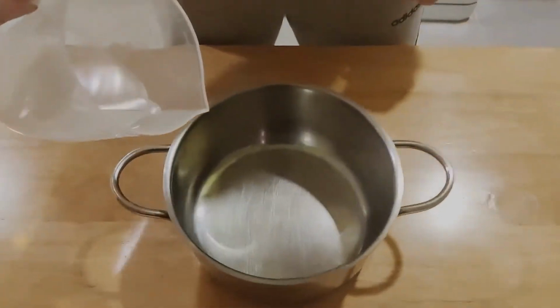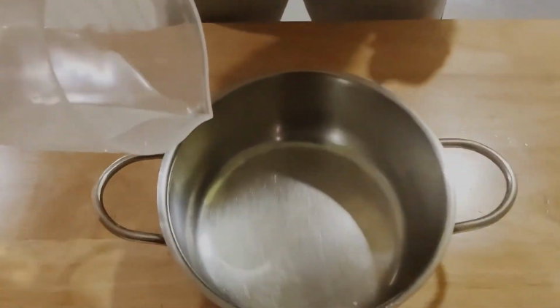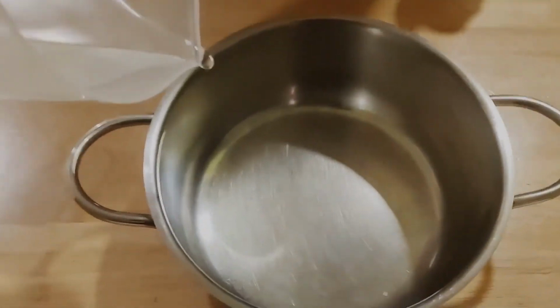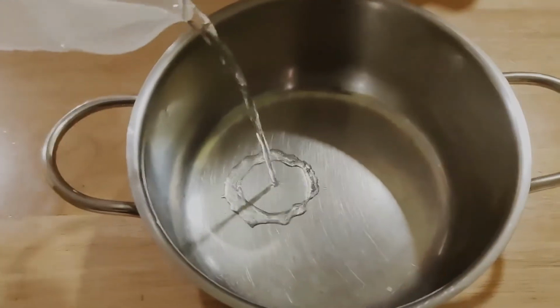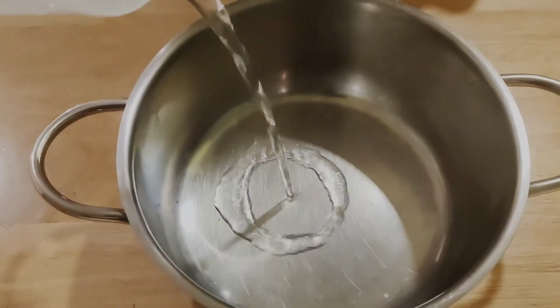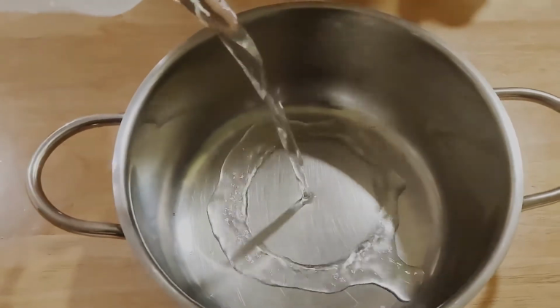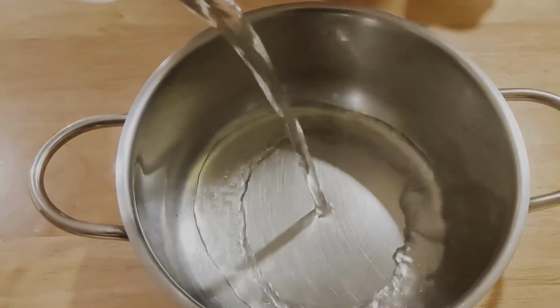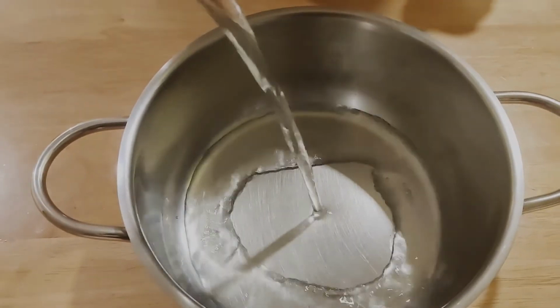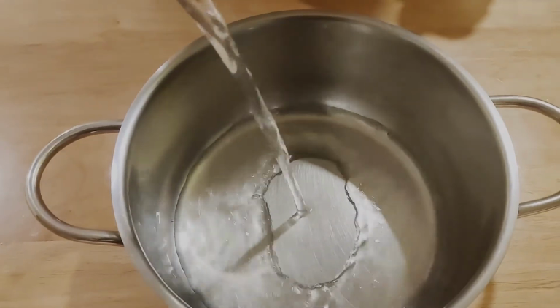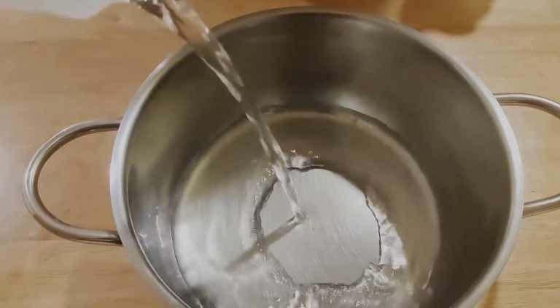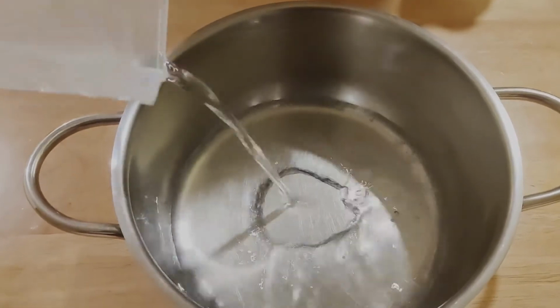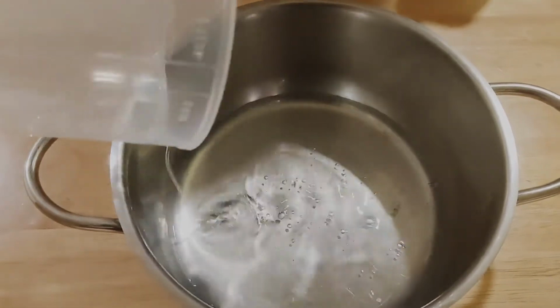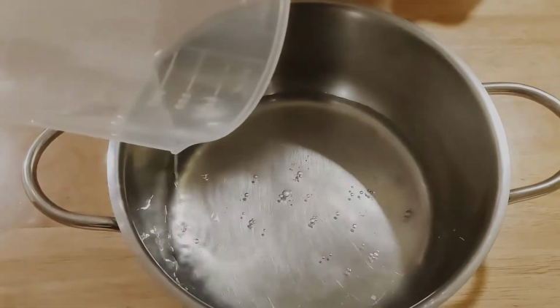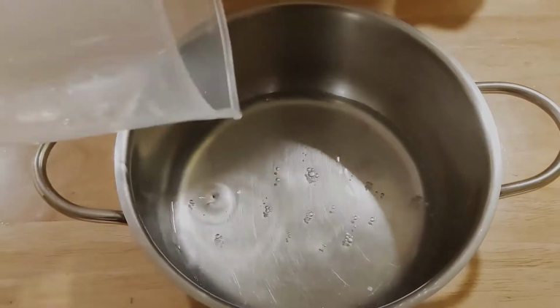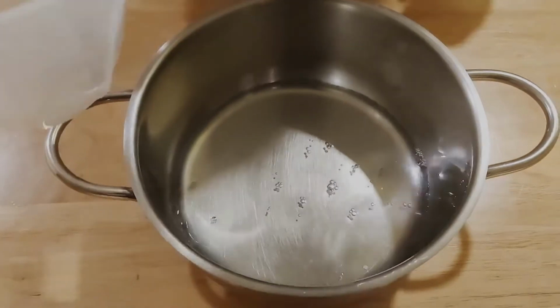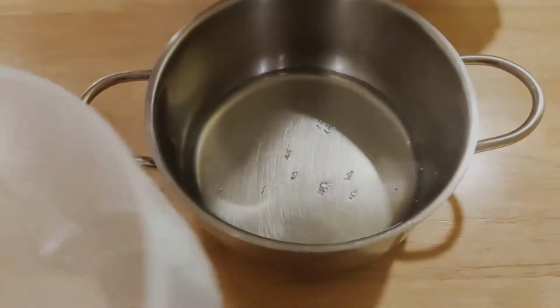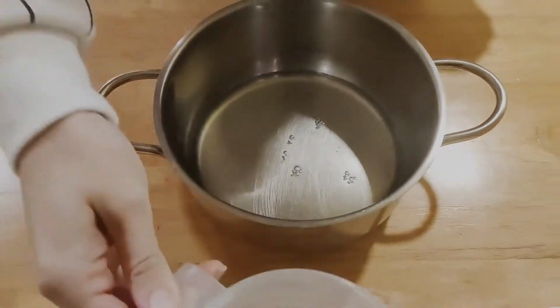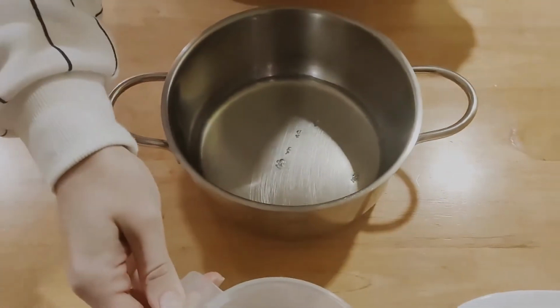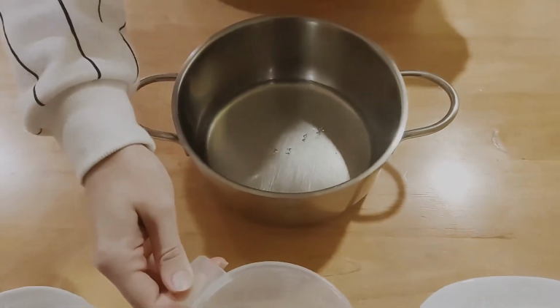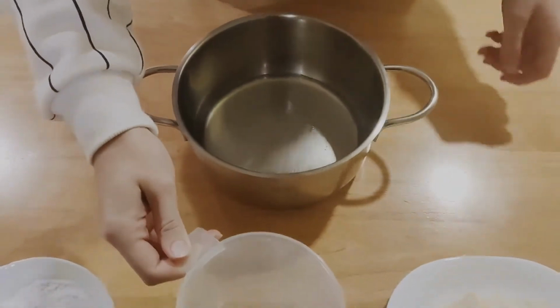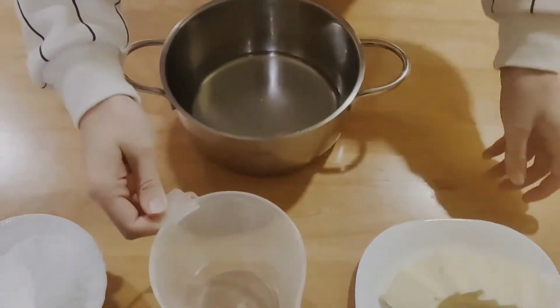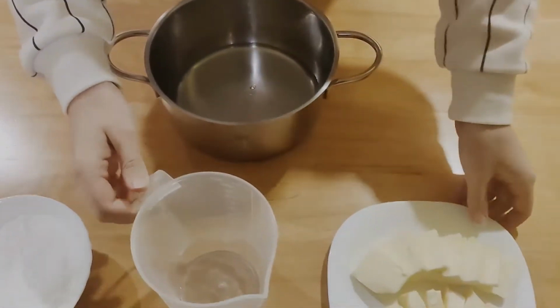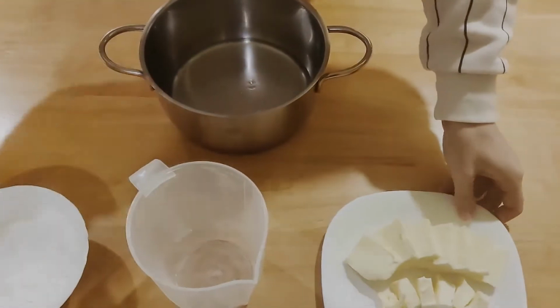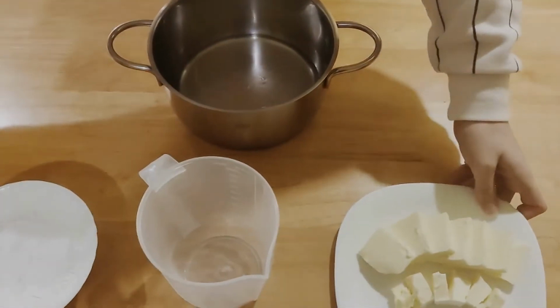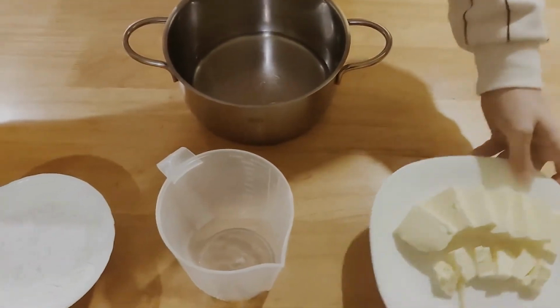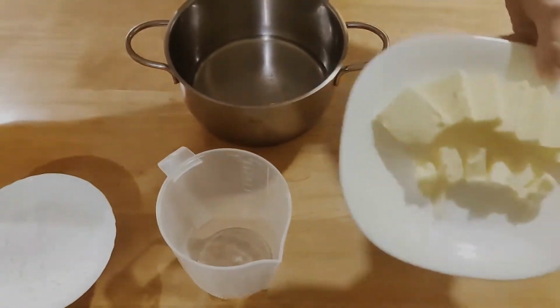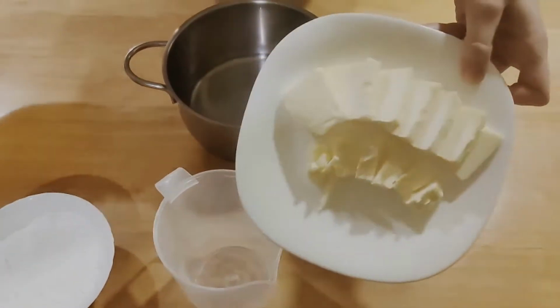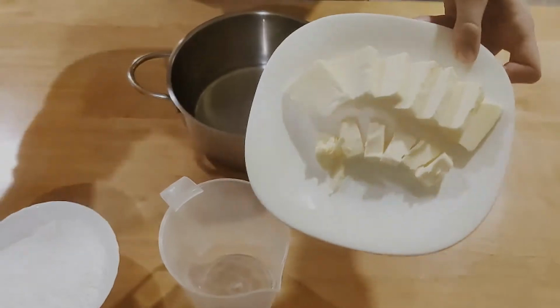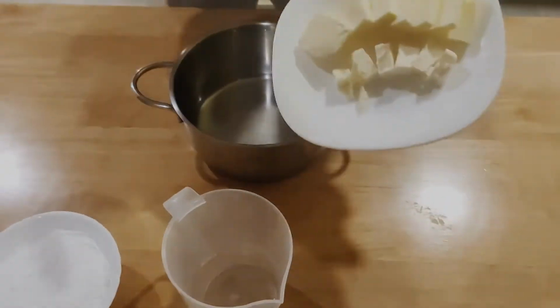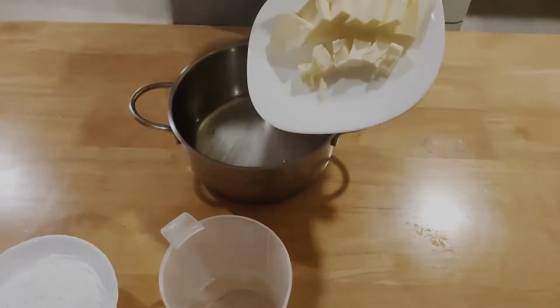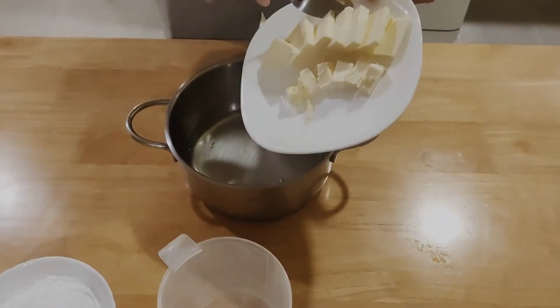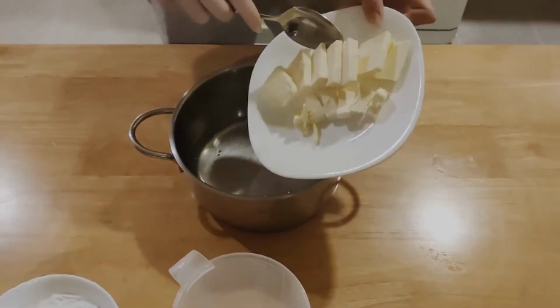First, put the water, butter and powdered sugar in a pot and boil it for about 2-3 minutes. Make sure your heat isn't too high so it doesn't burn.